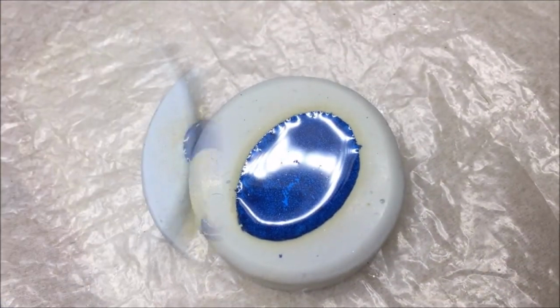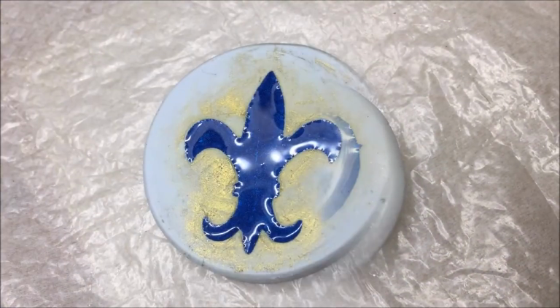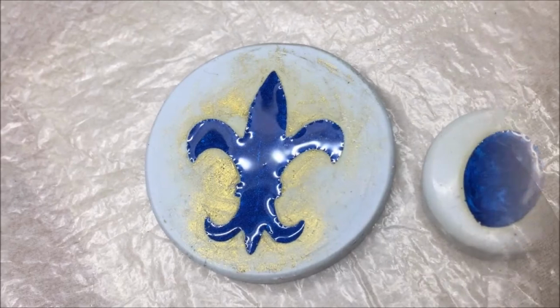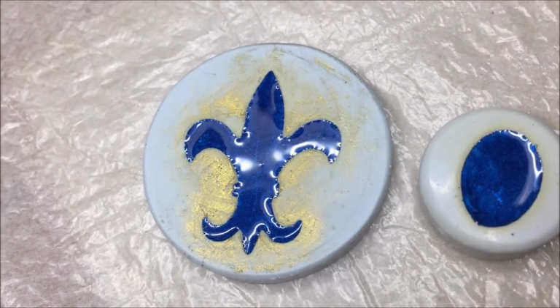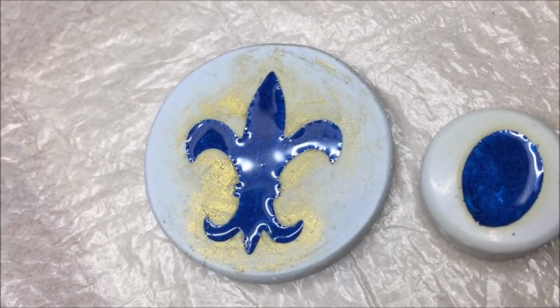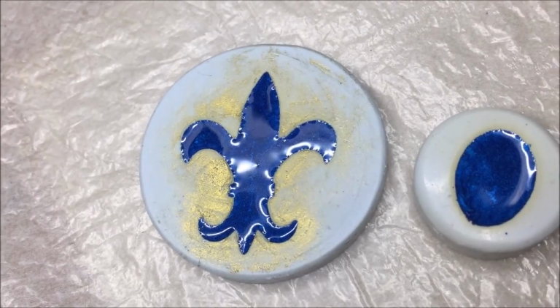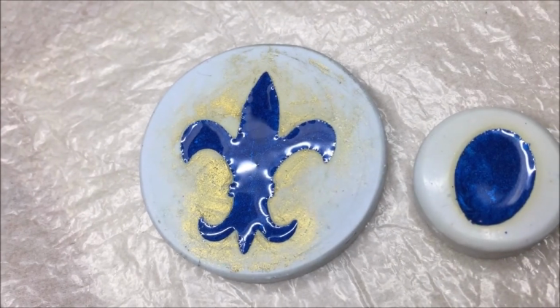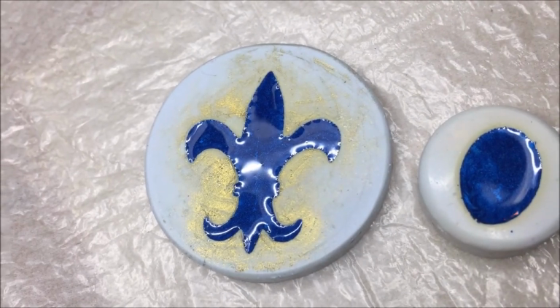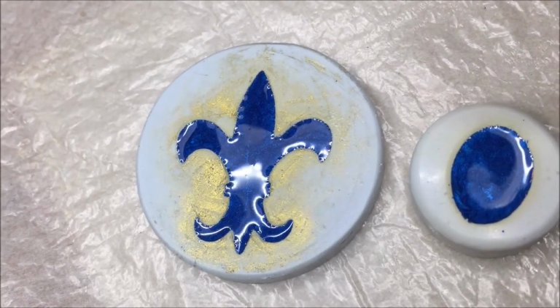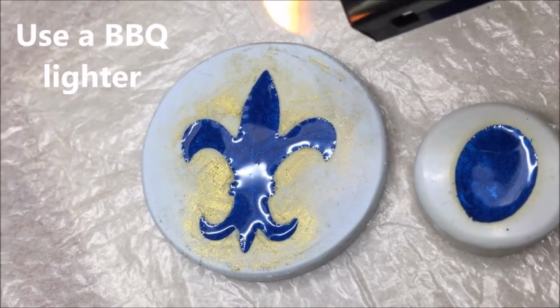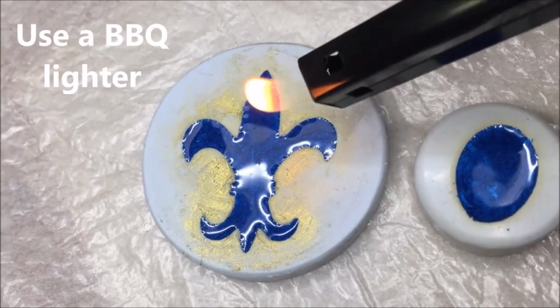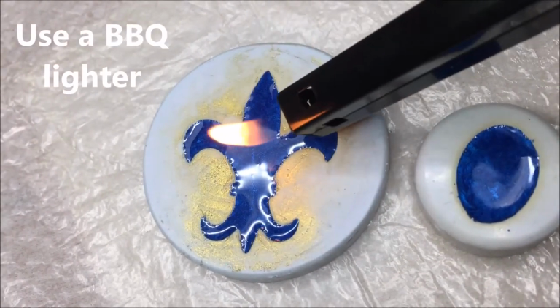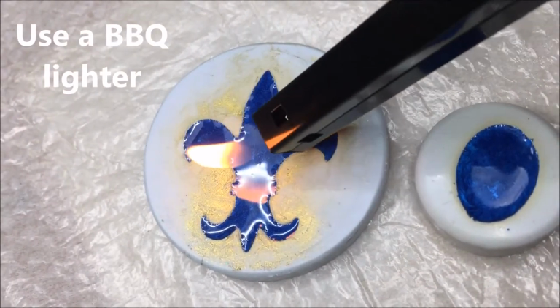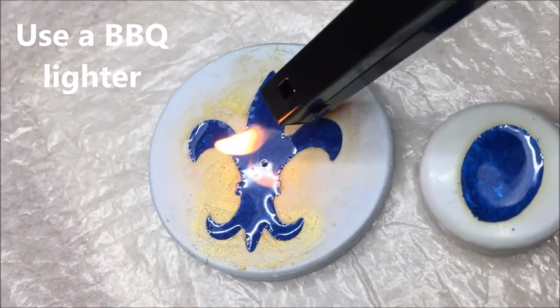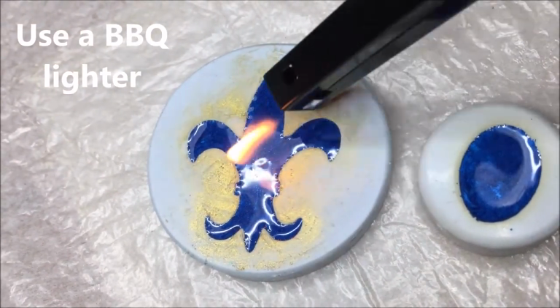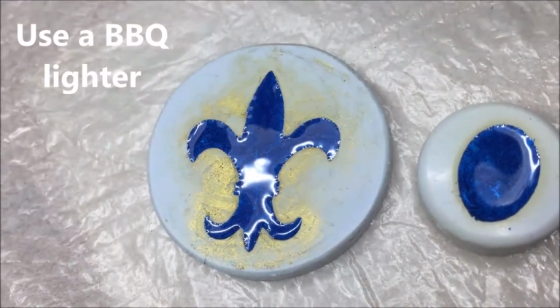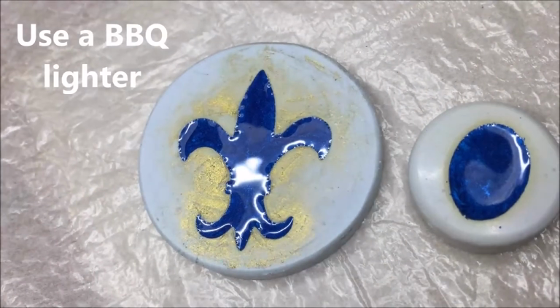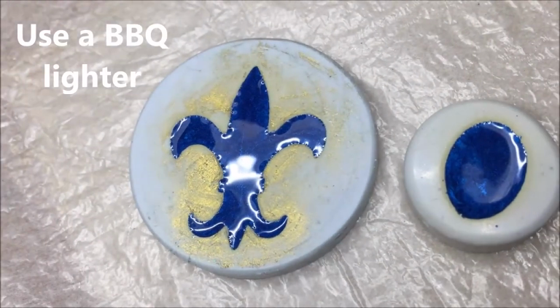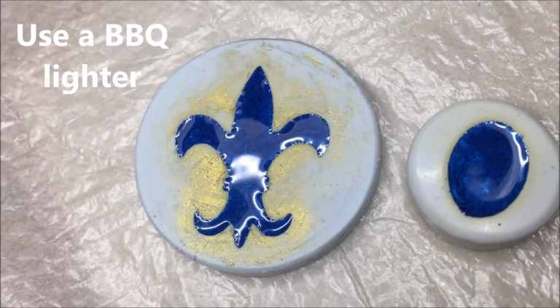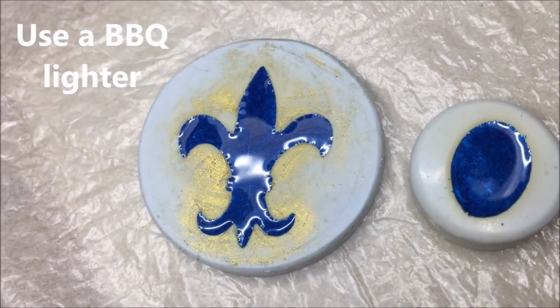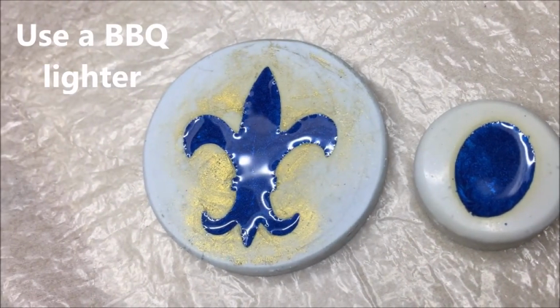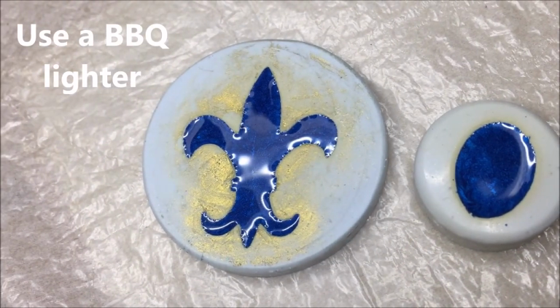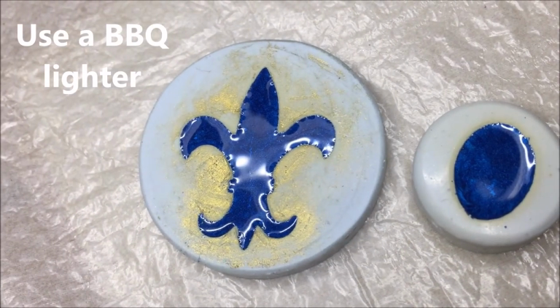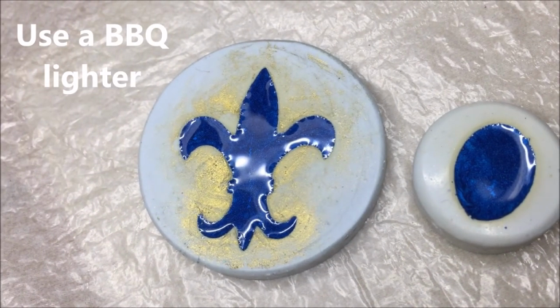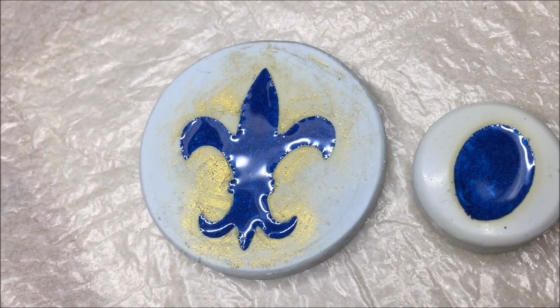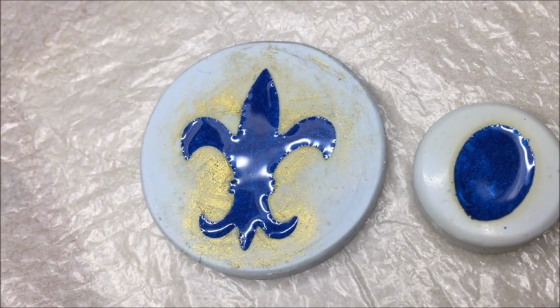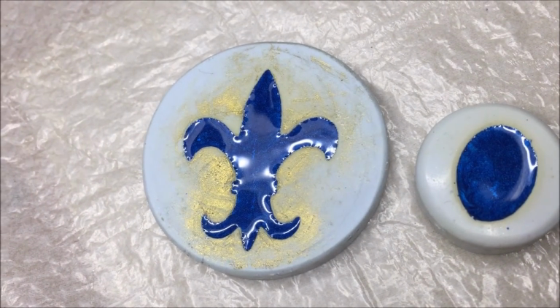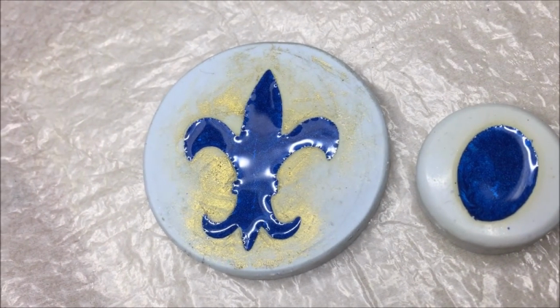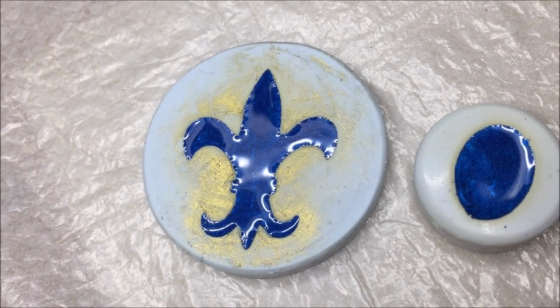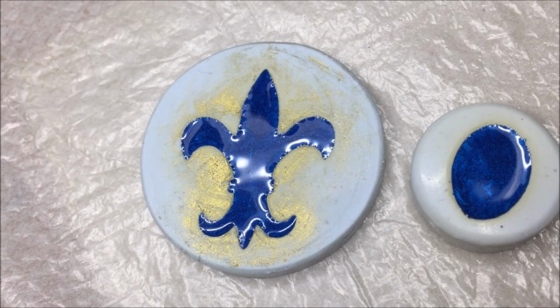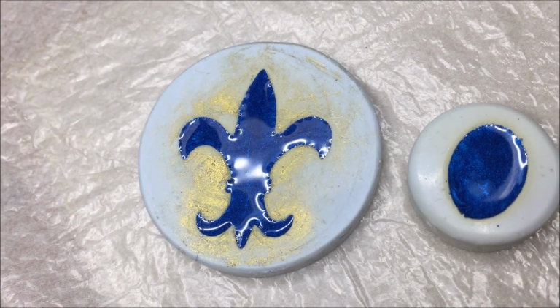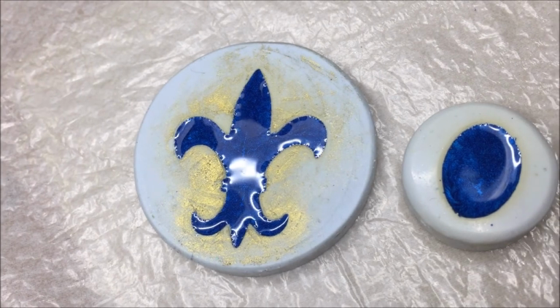The next trick is the one I like to use the most. Briefly pass a flame across the project and any surface bubbles will pop instantly. Remember that the resin is a chemical, so don't leave the flame in contact with the resin.